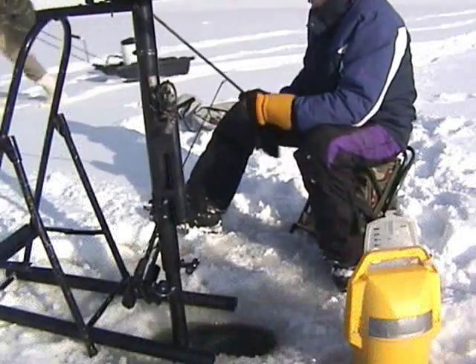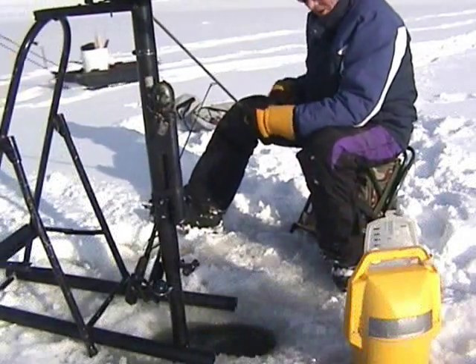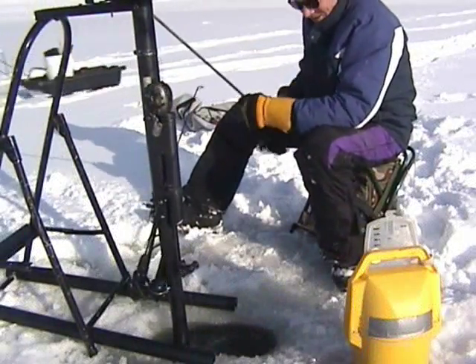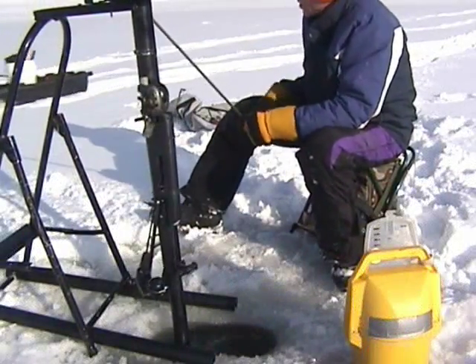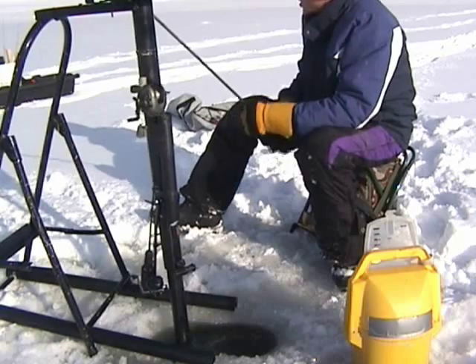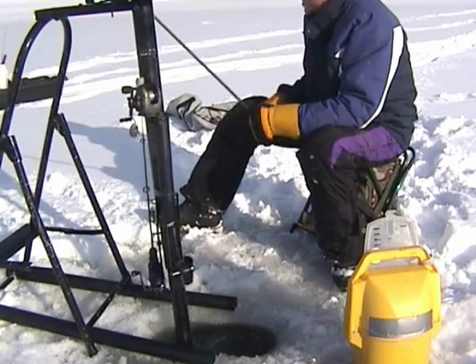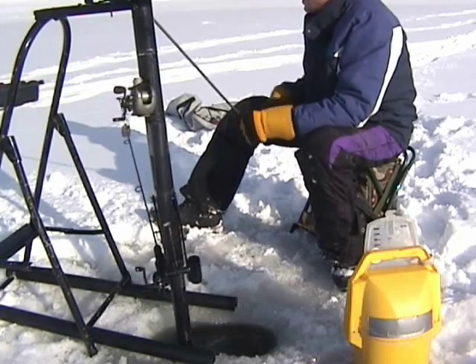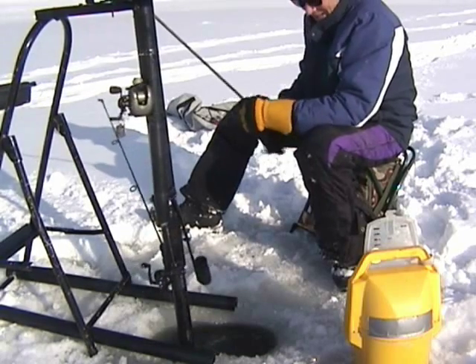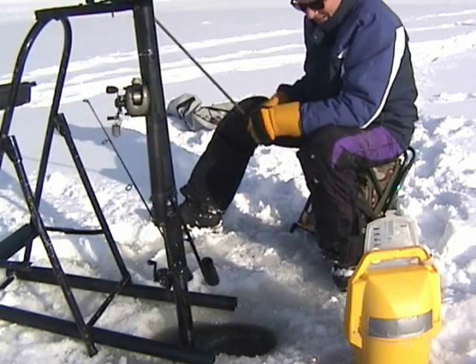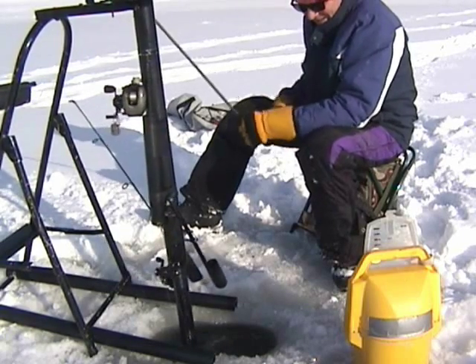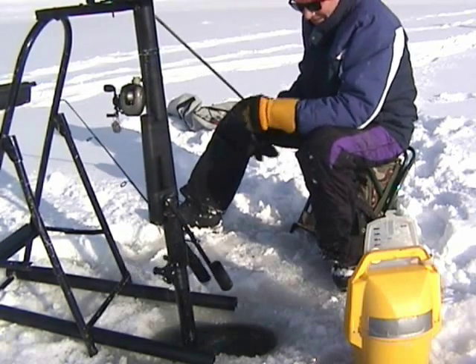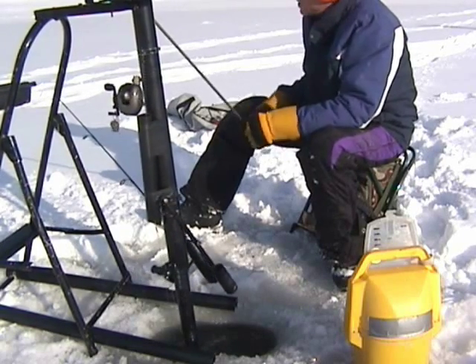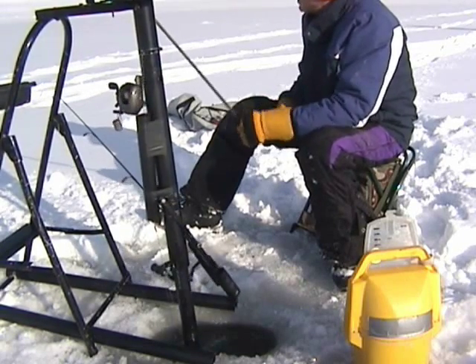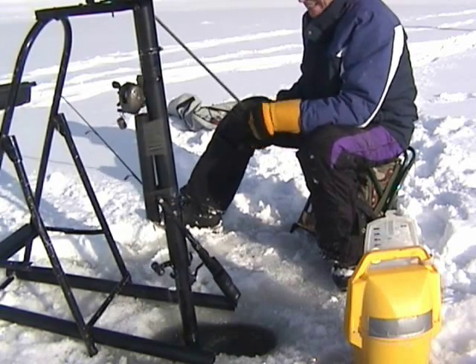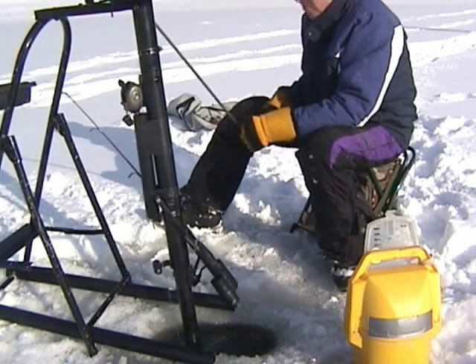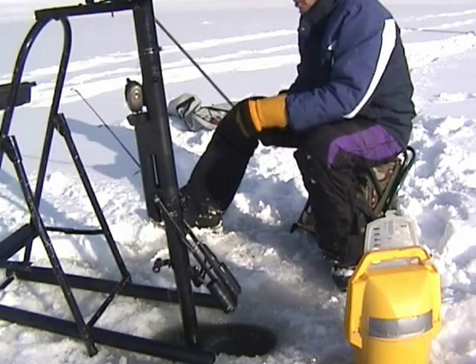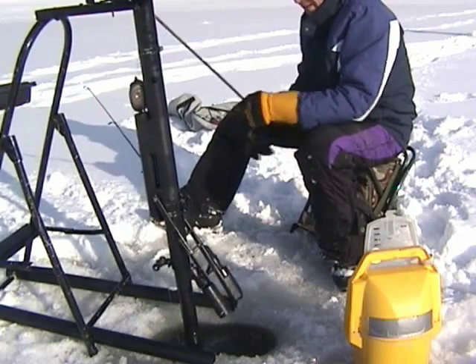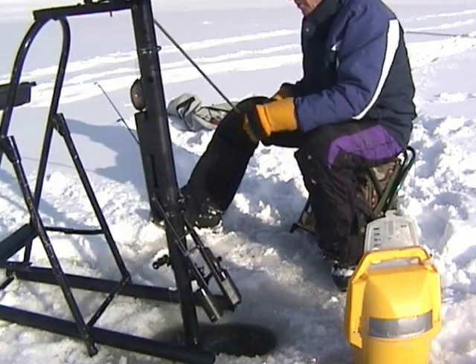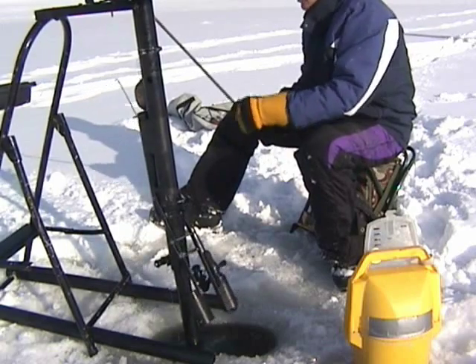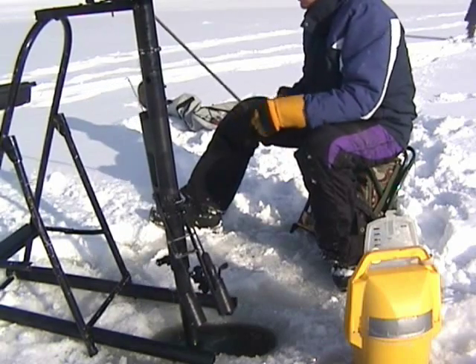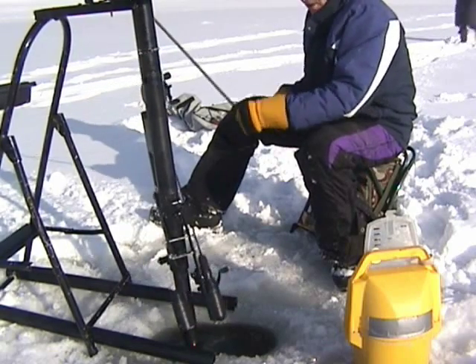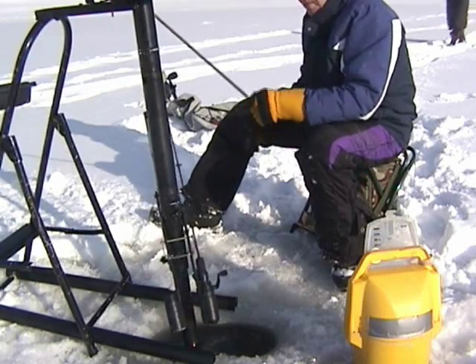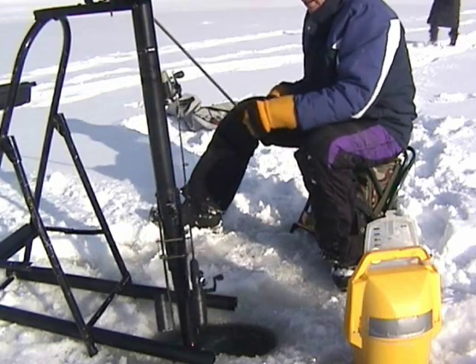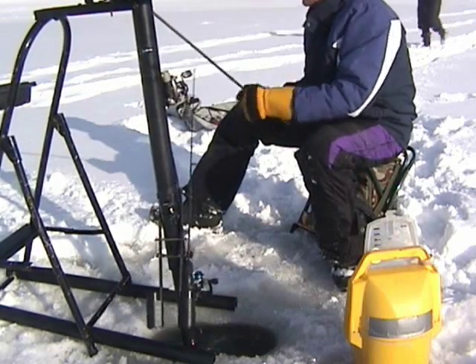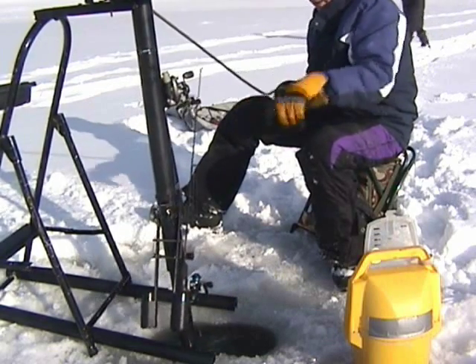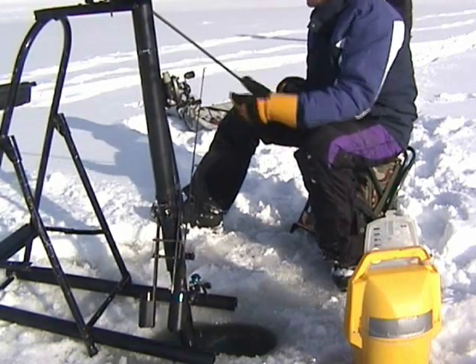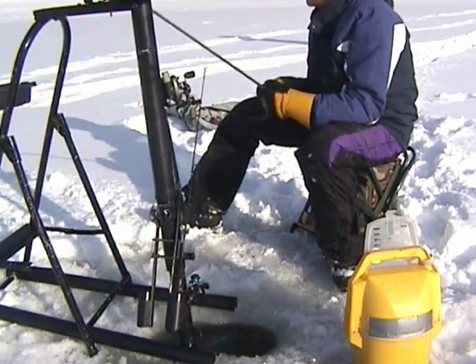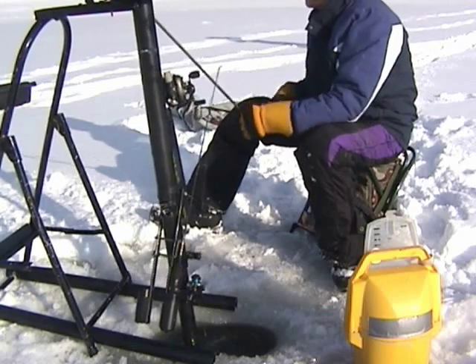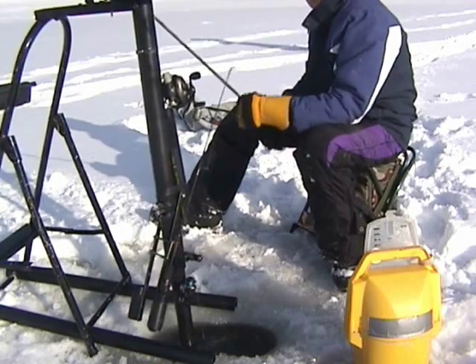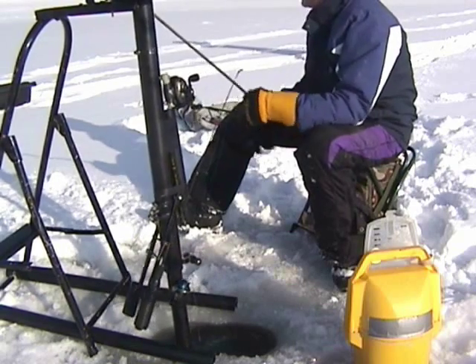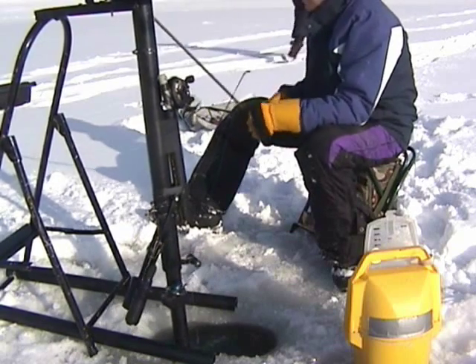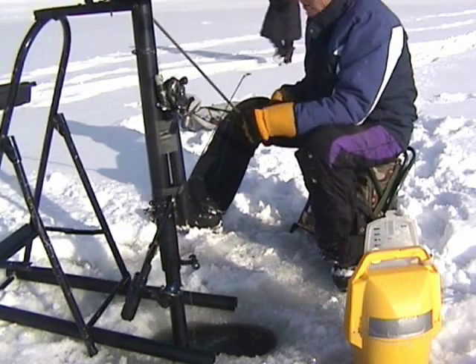Just got here, just got her set up. There's a five-foot arm underneath the ice, got the lure, the extended aid underneath there, and the pro on it.